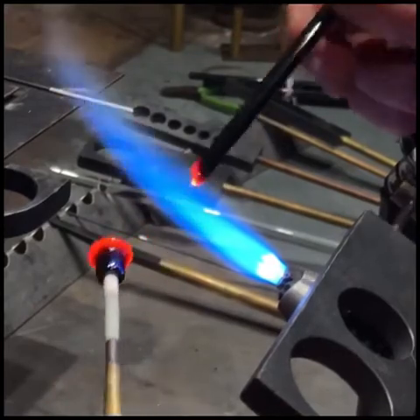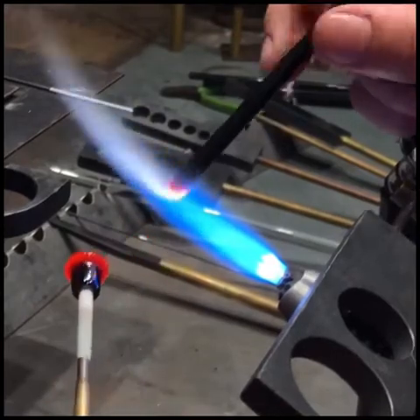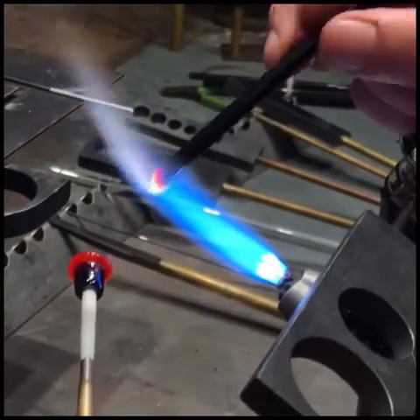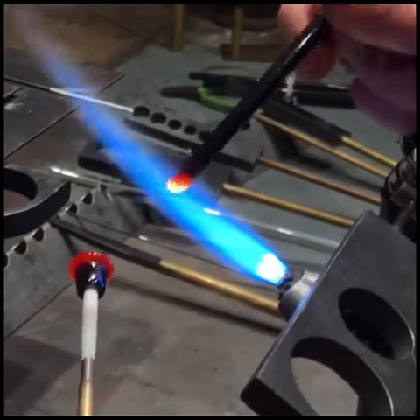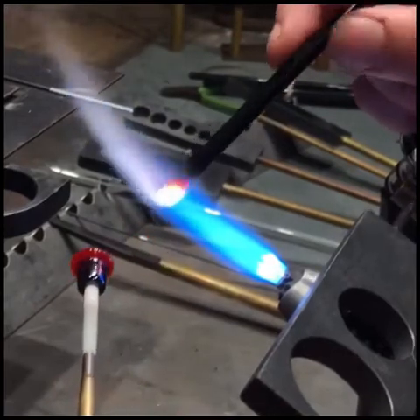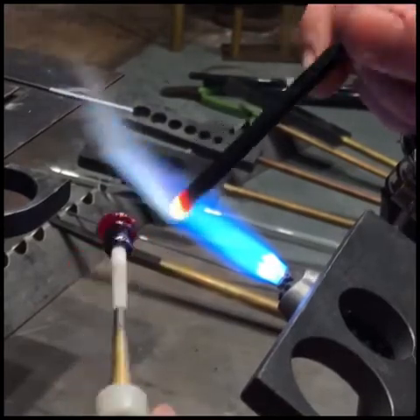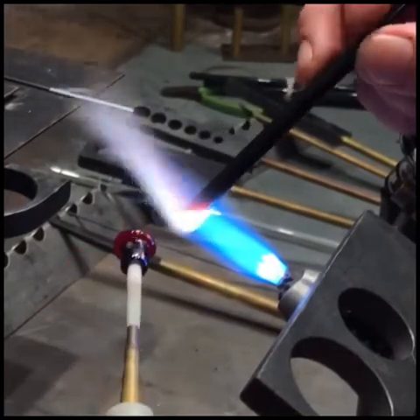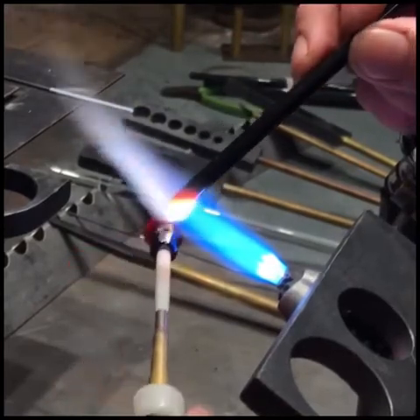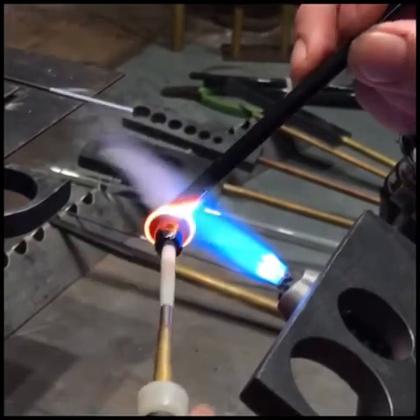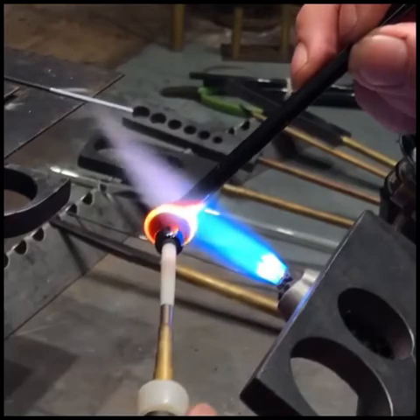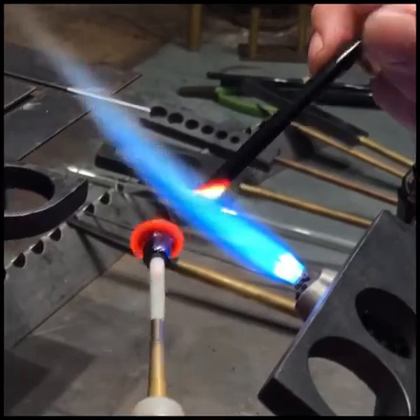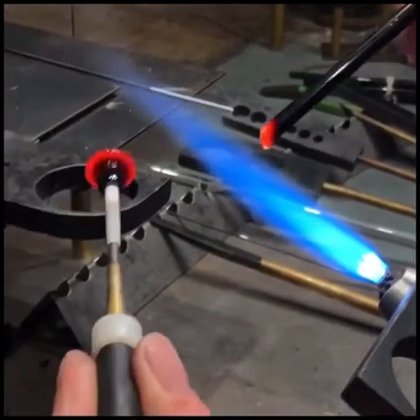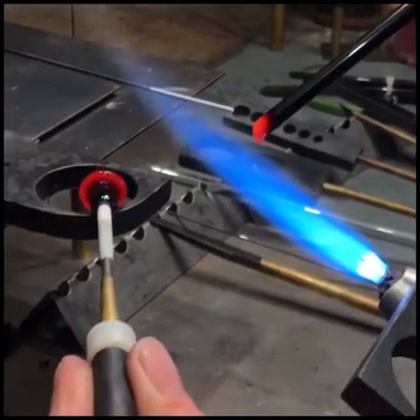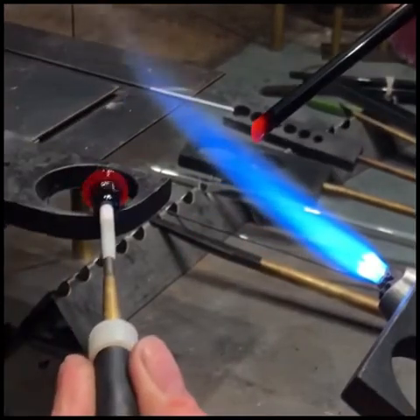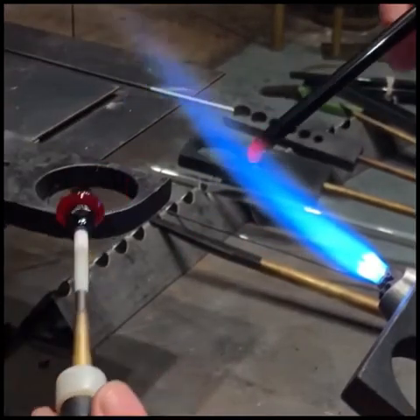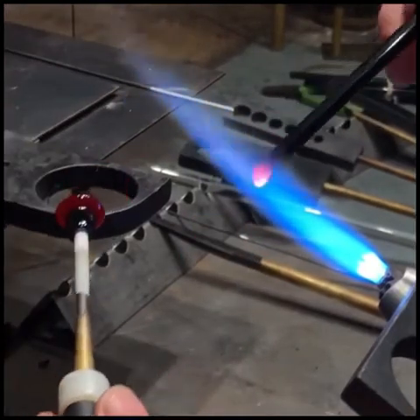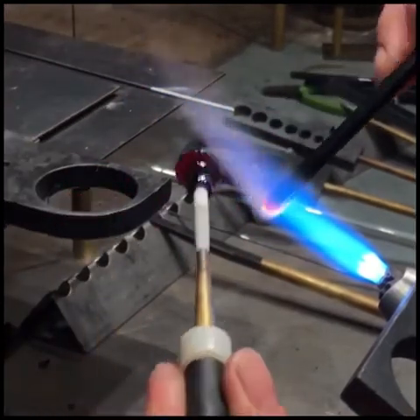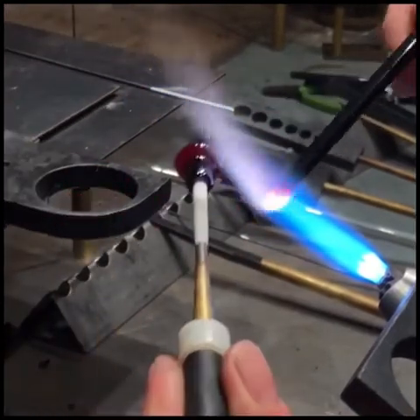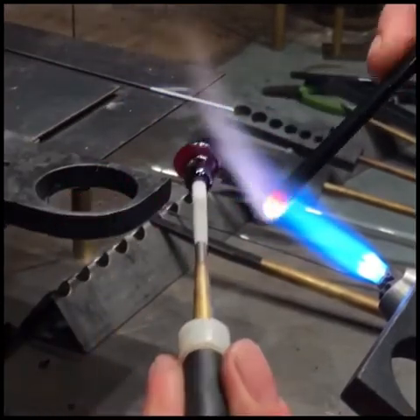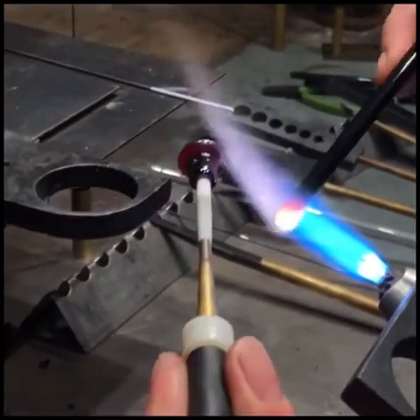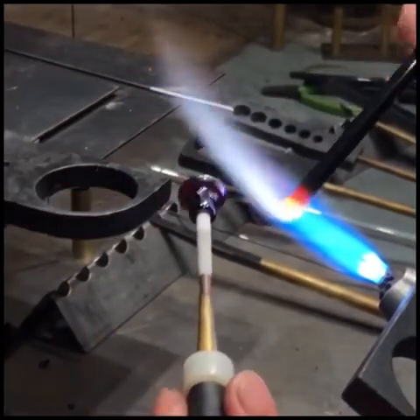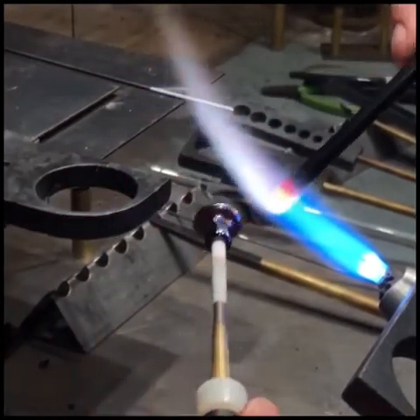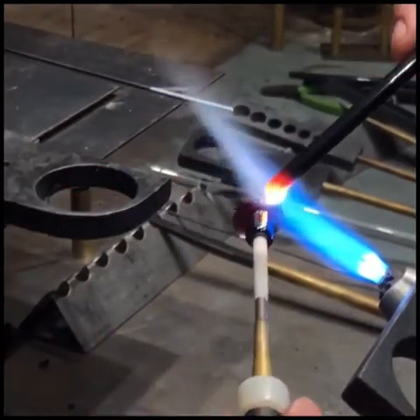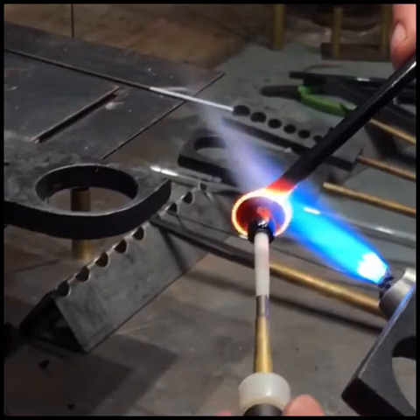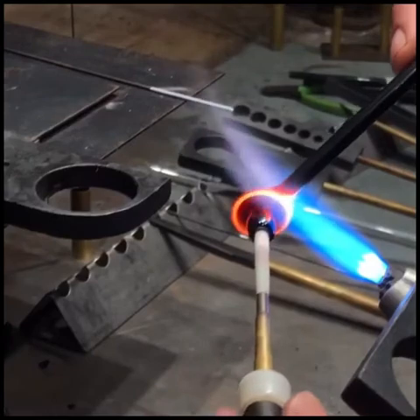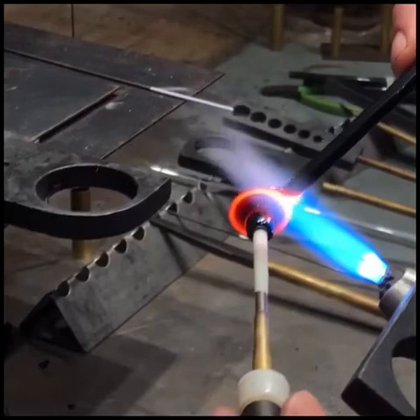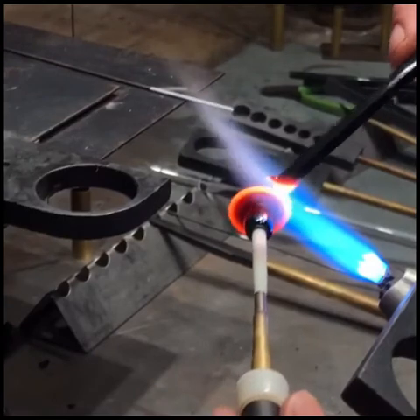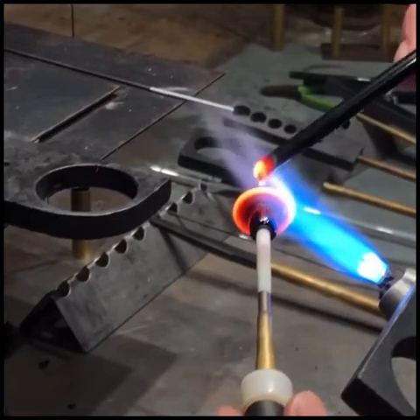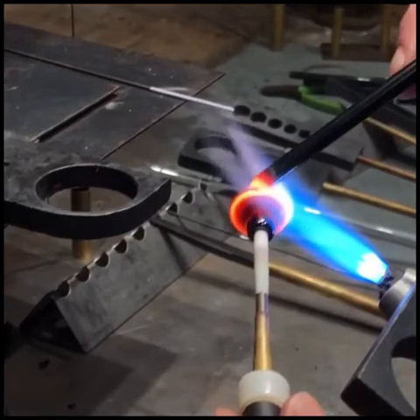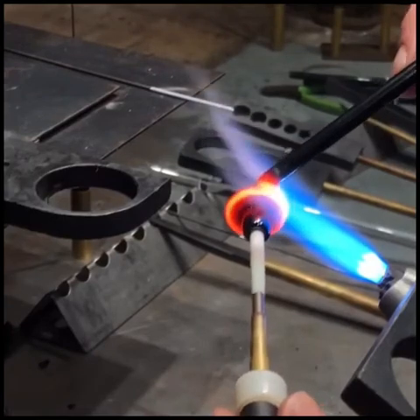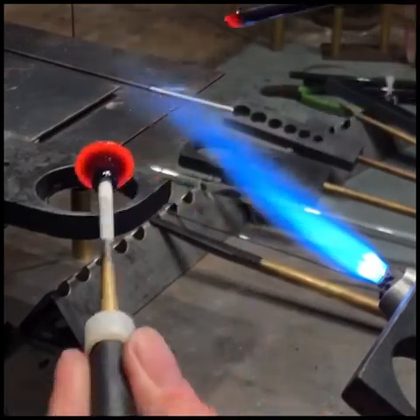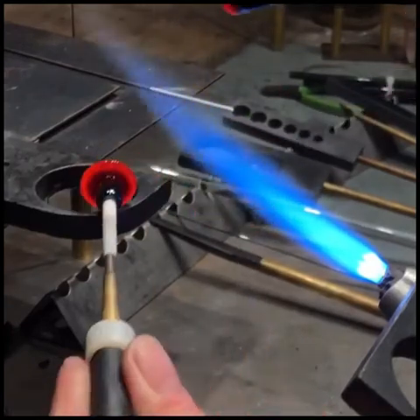I'm just building it up layer upon layer — heating a little bit of a gather, adding the gather as a layer, coming back and adding another layer, one after another.